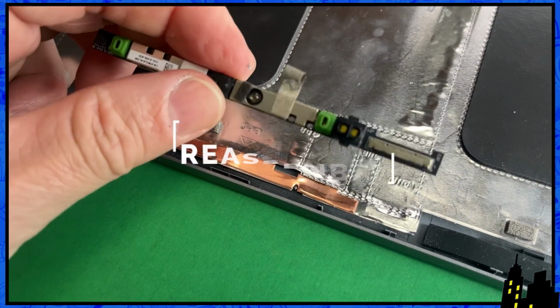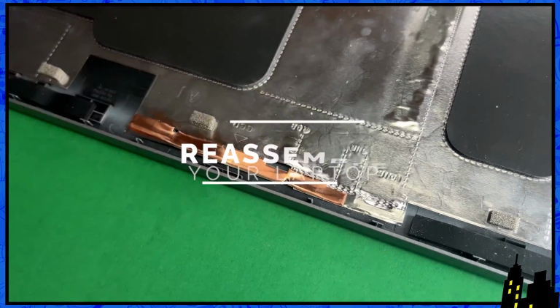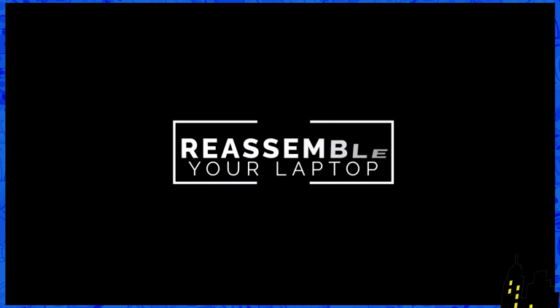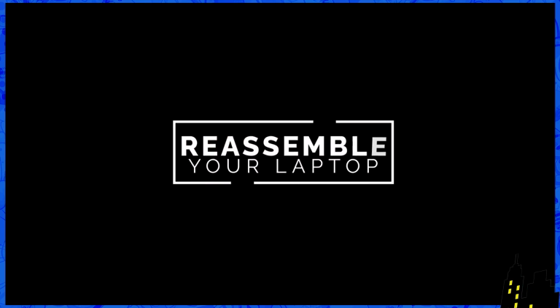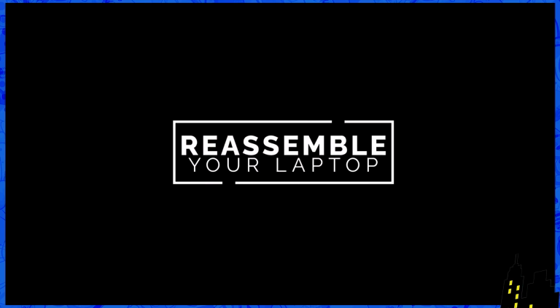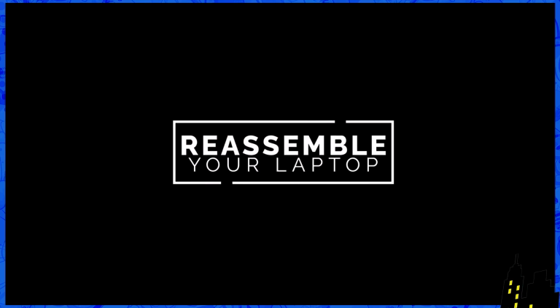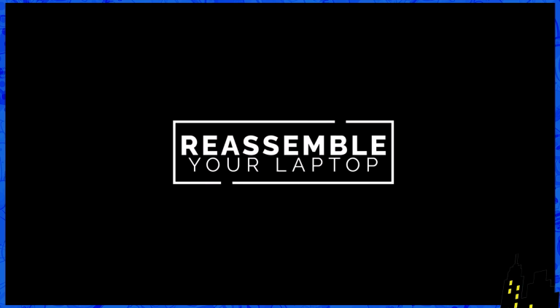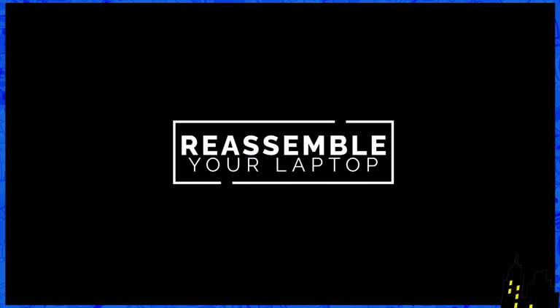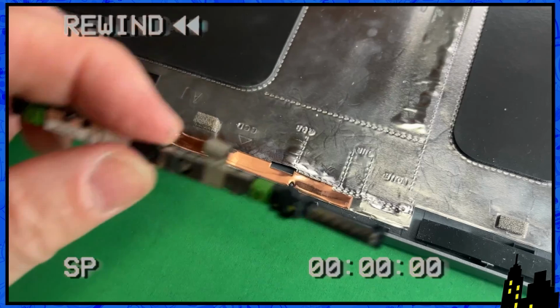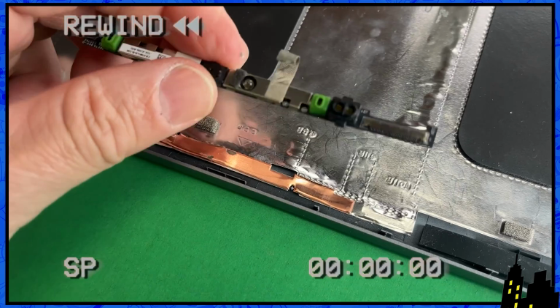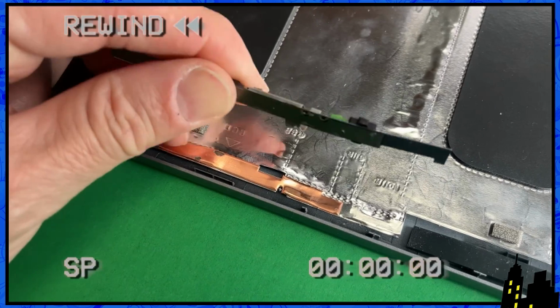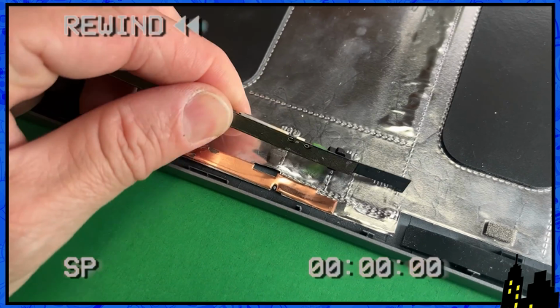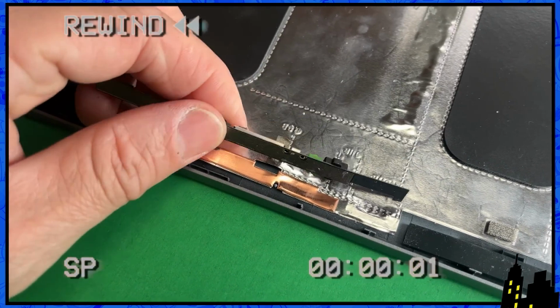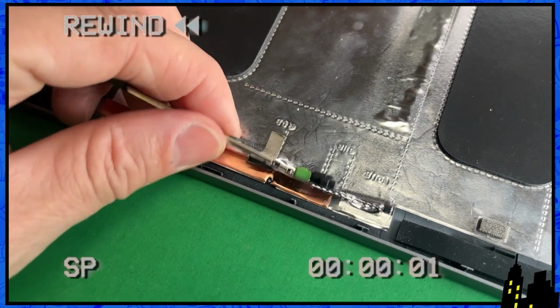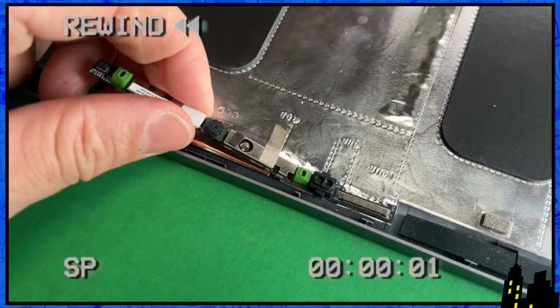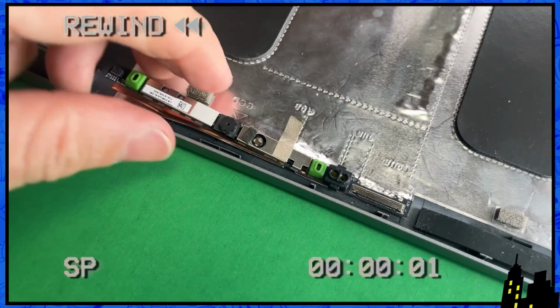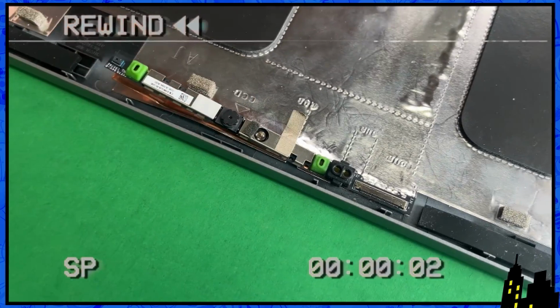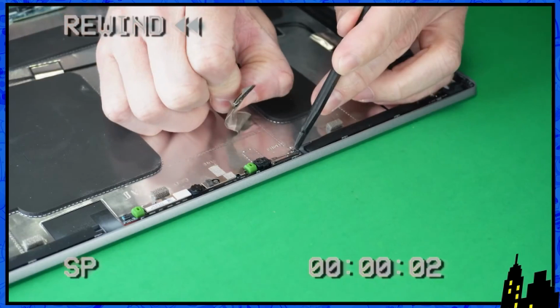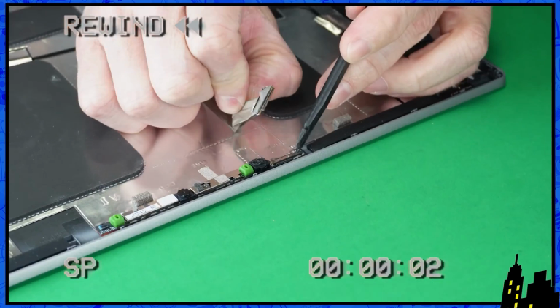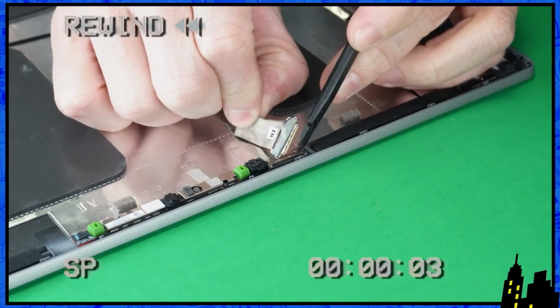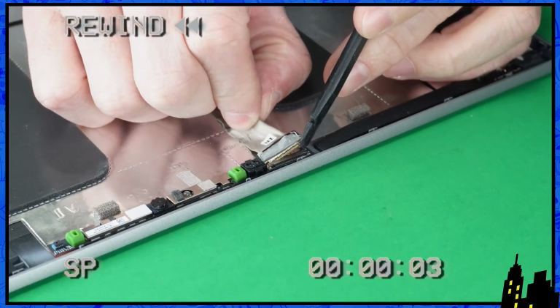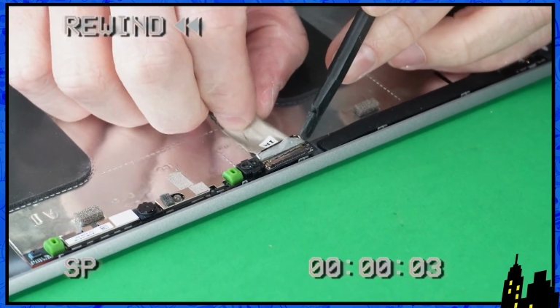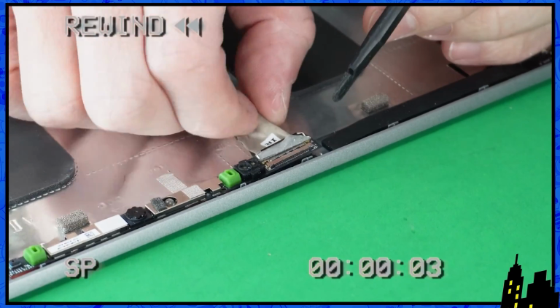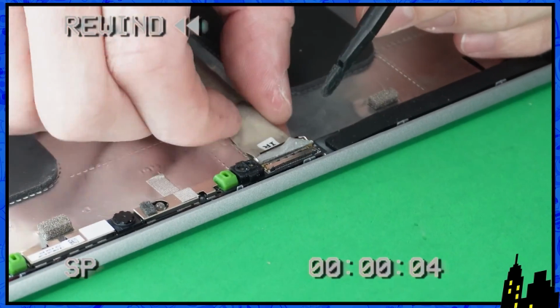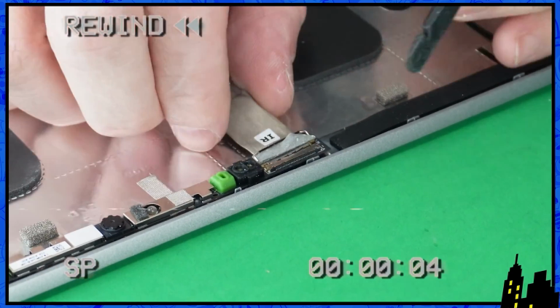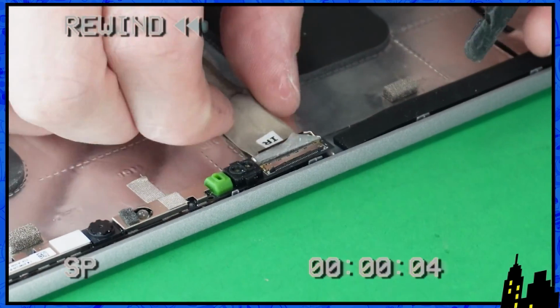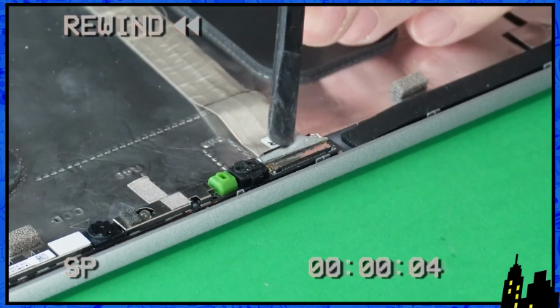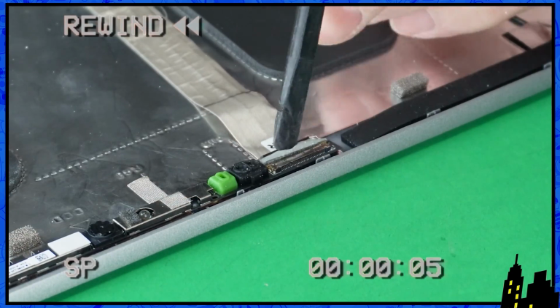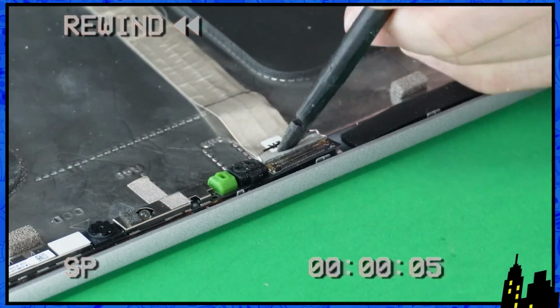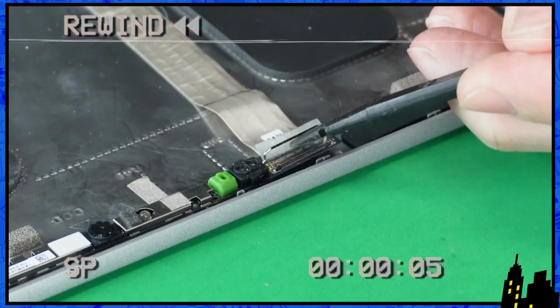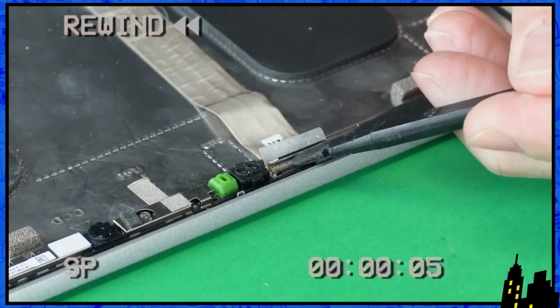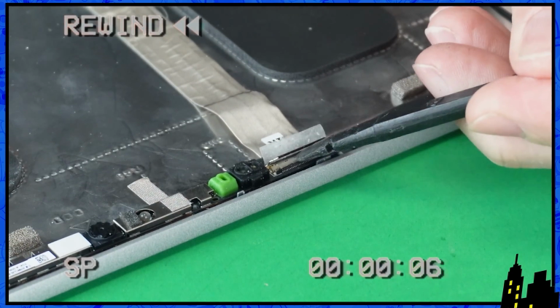The reassembly is as simple as retracing your steps in reverse.